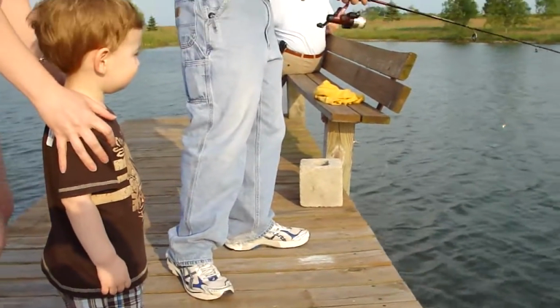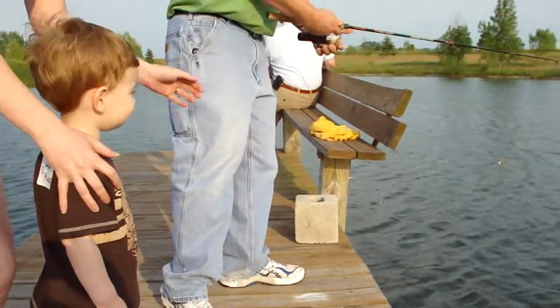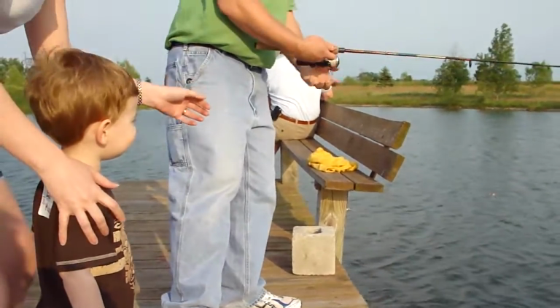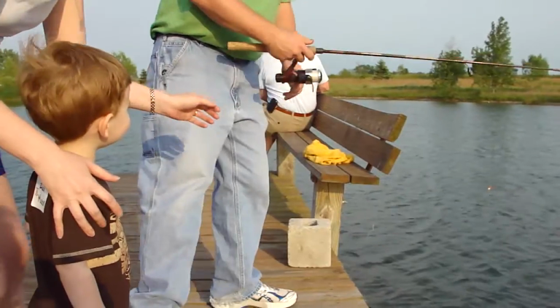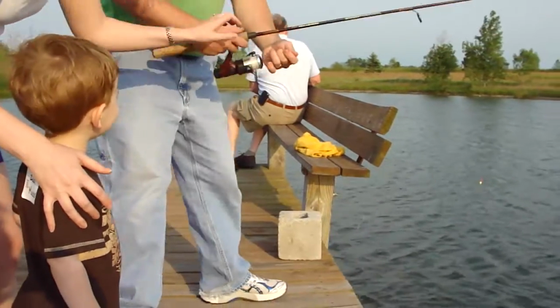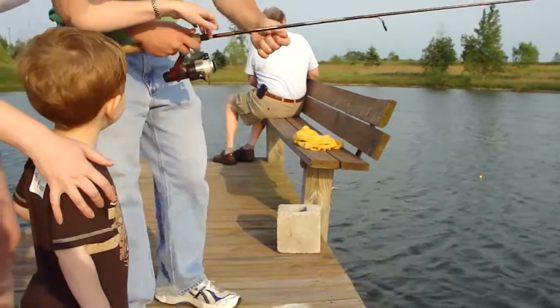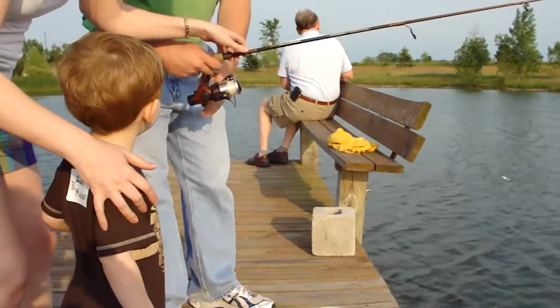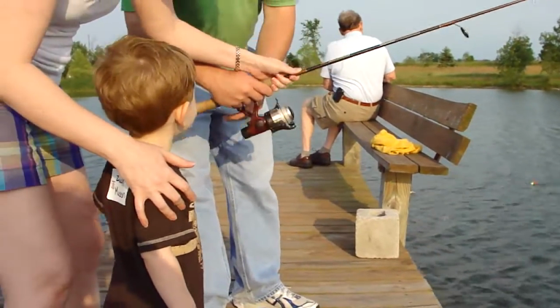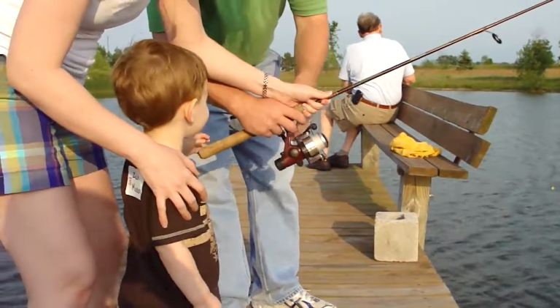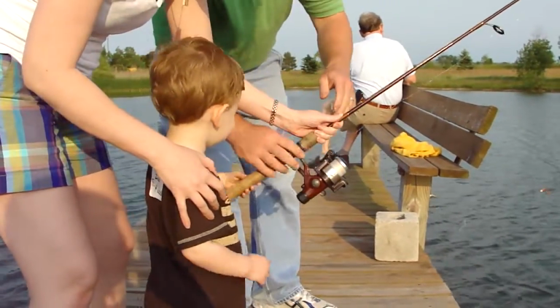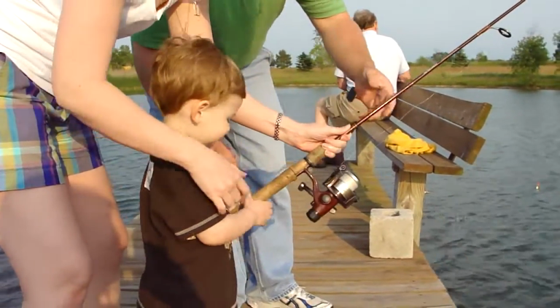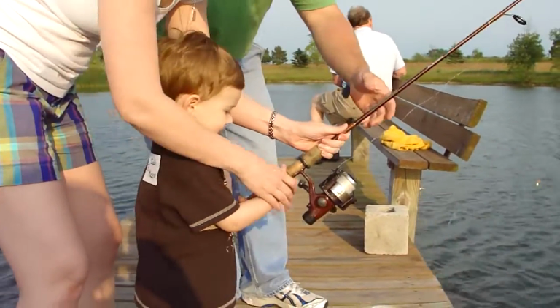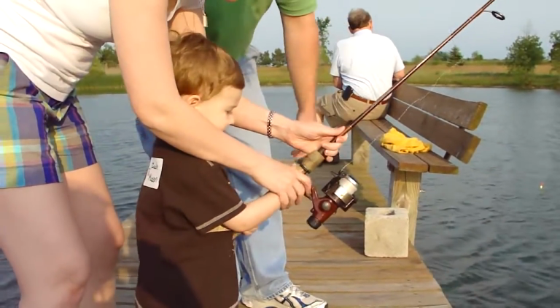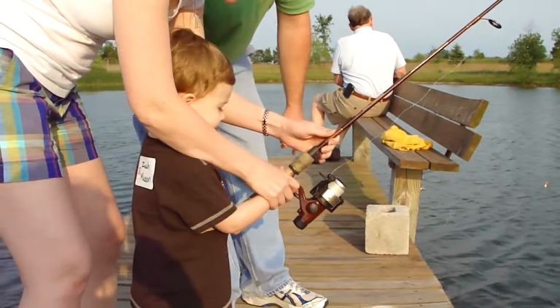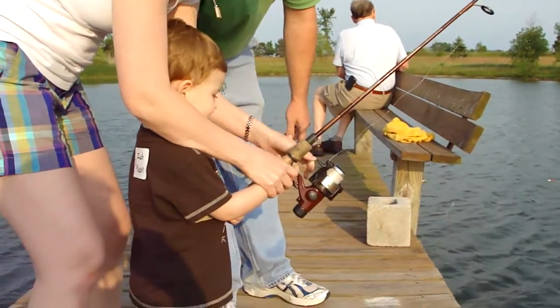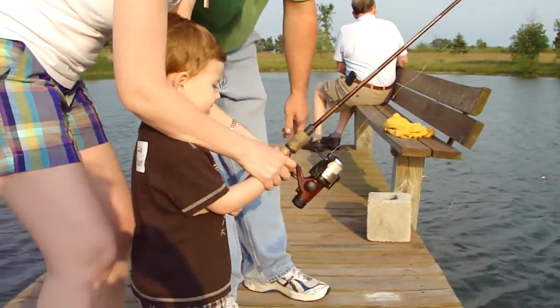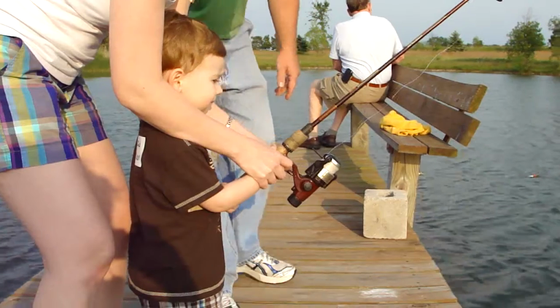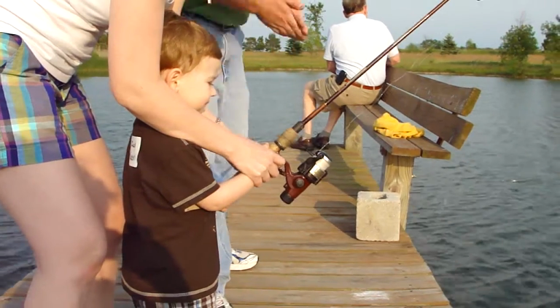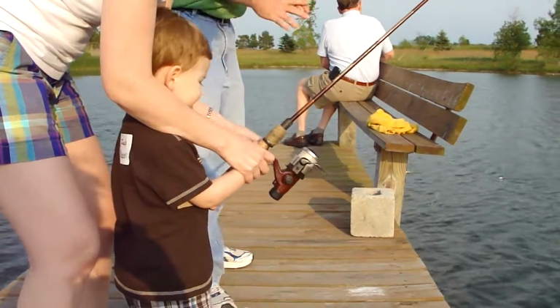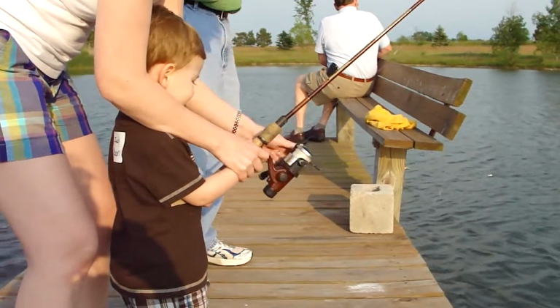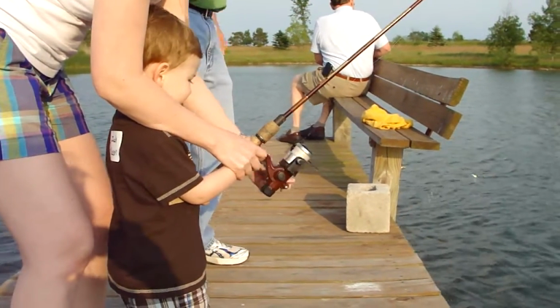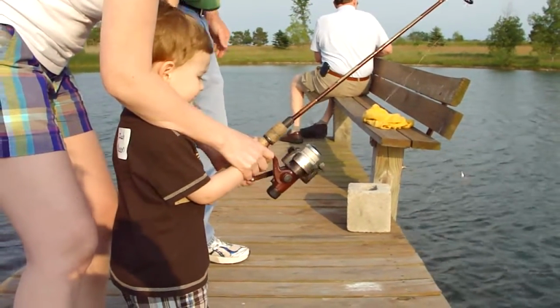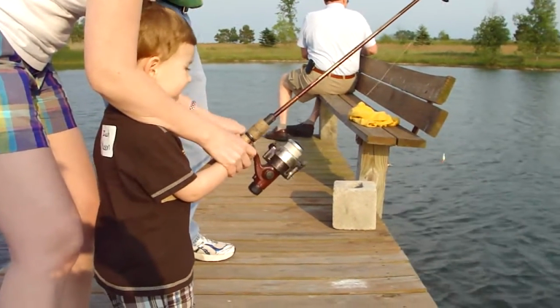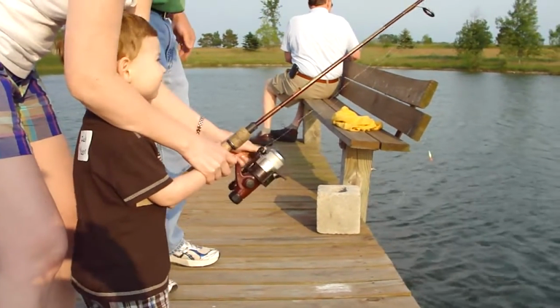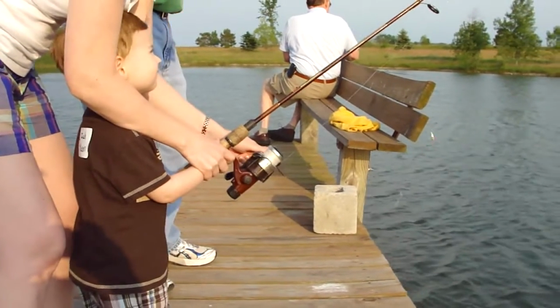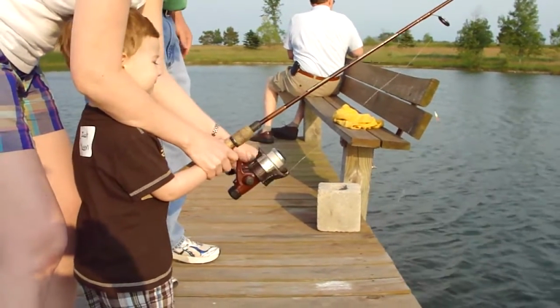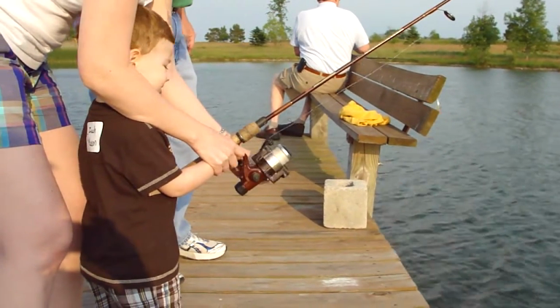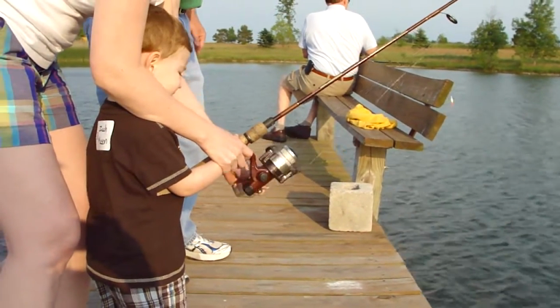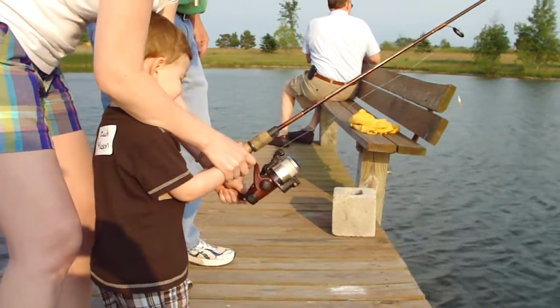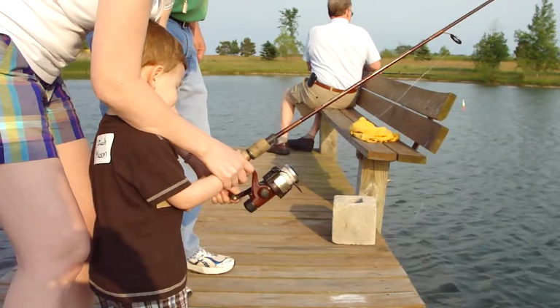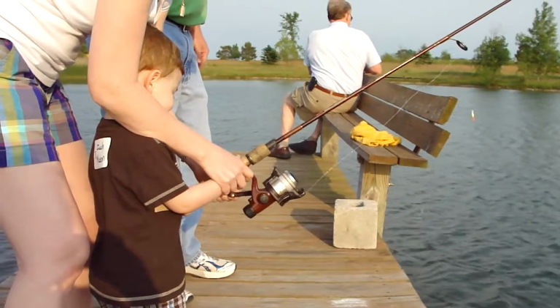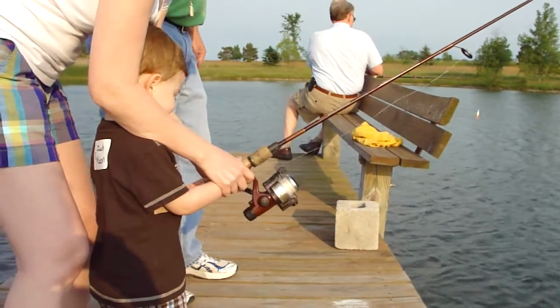Woo! Okay, here we go. Can you roll the pole, baby? Pull the pole up. Watch the bobber go down. Okay, the bobber goes down. Take up a little bit of slack. I didn't put enough weight on it.